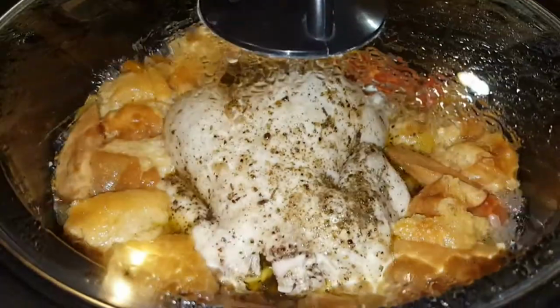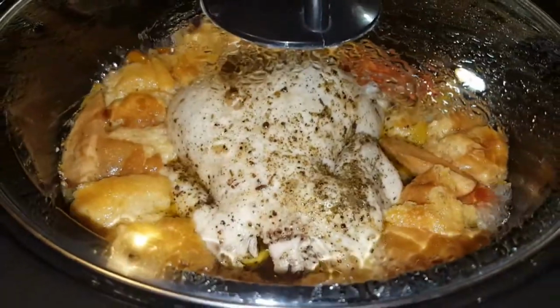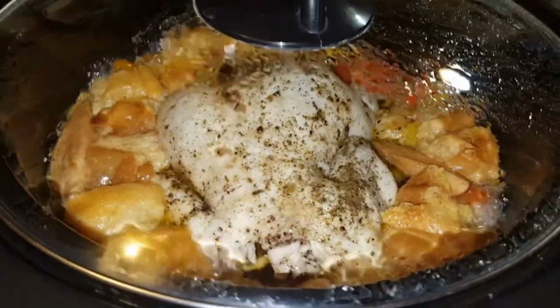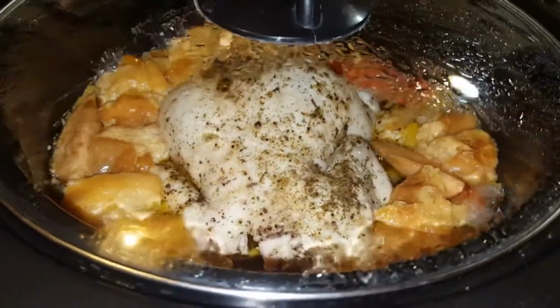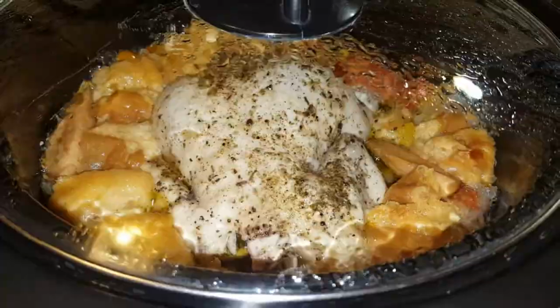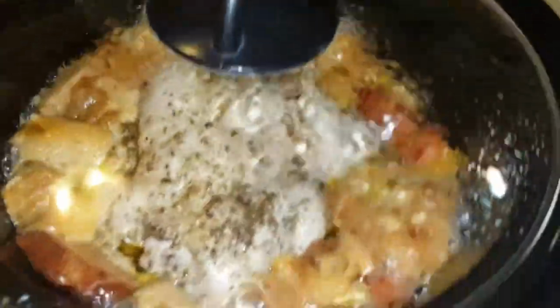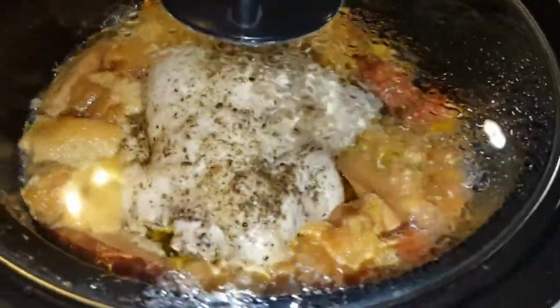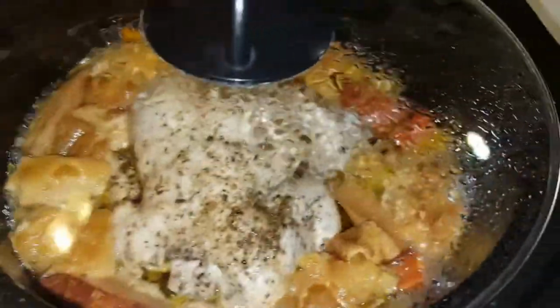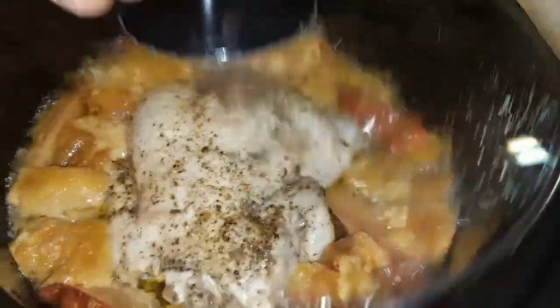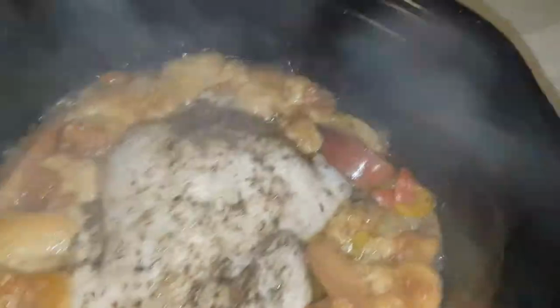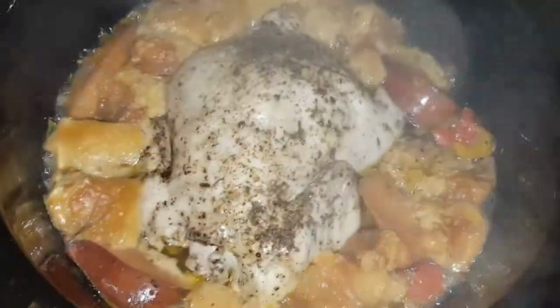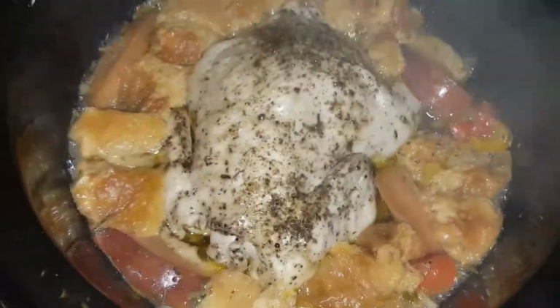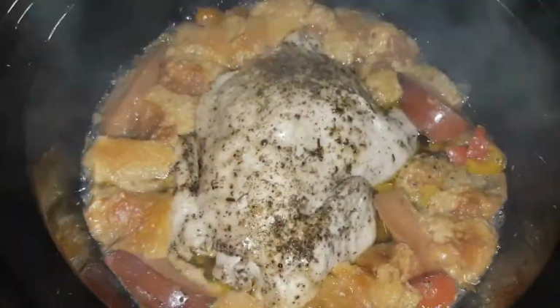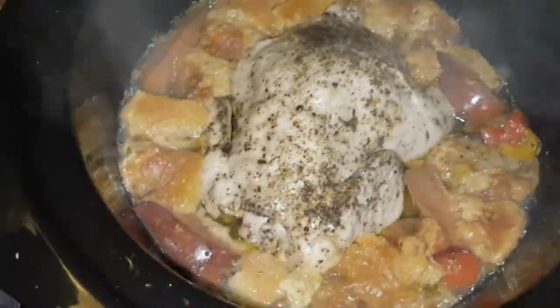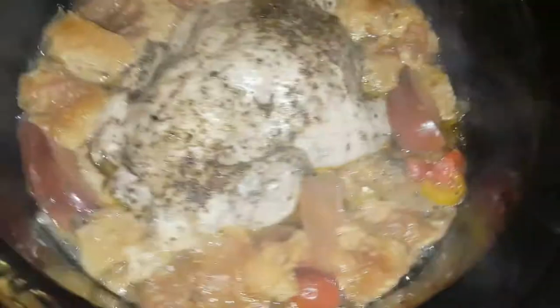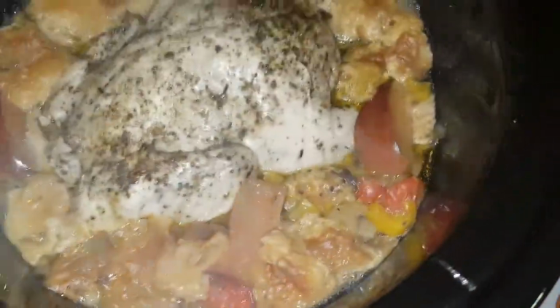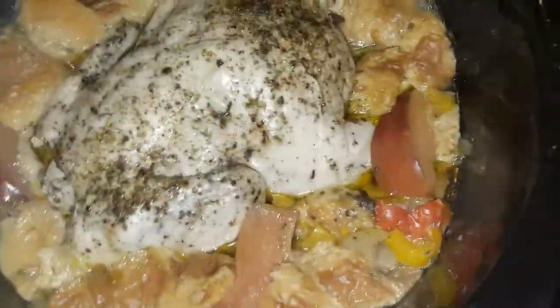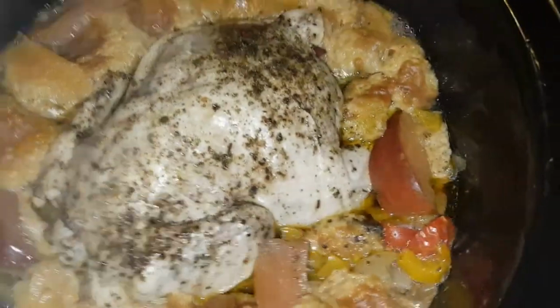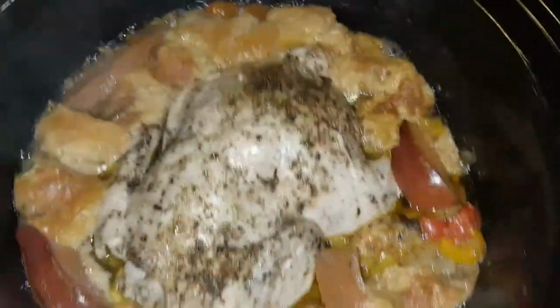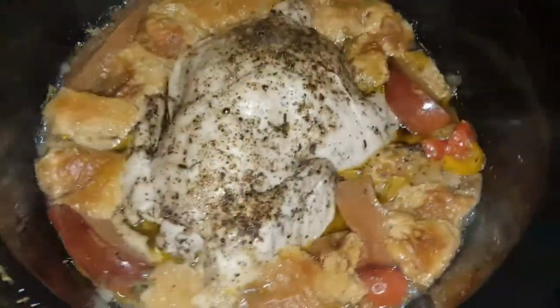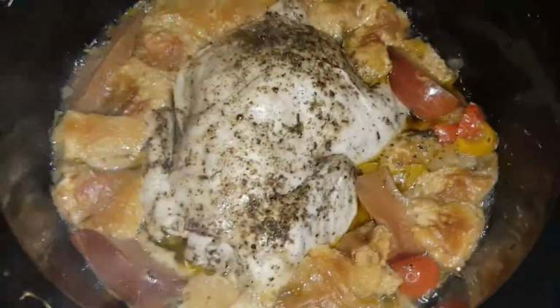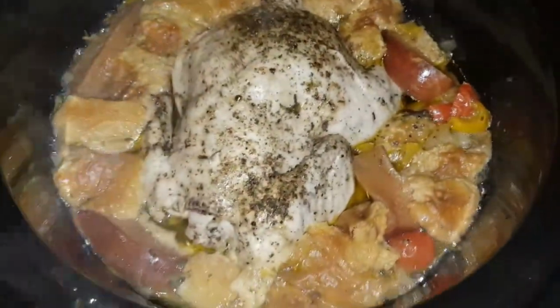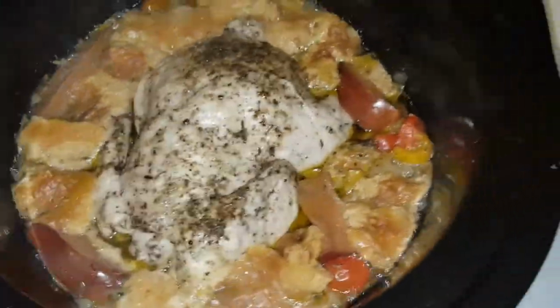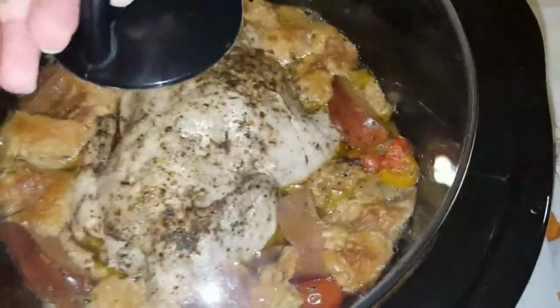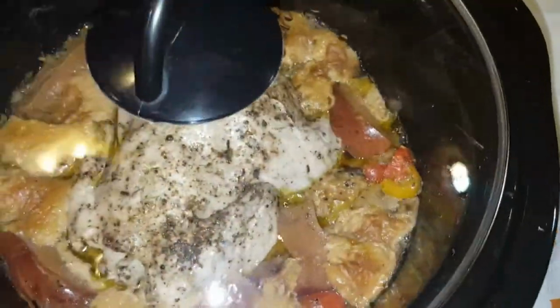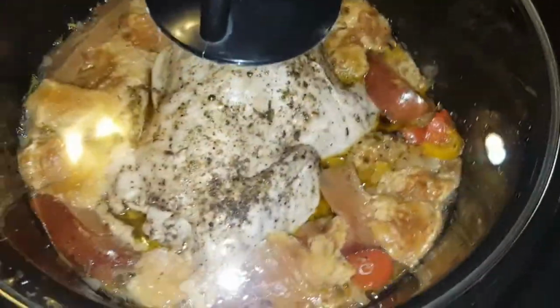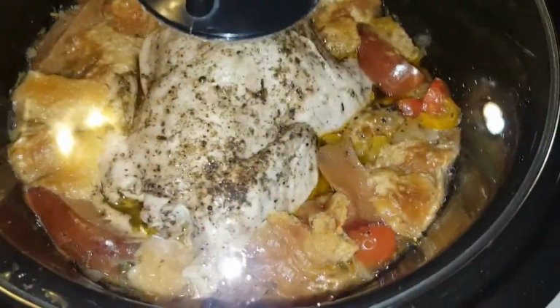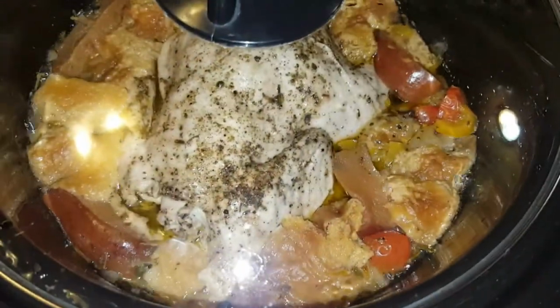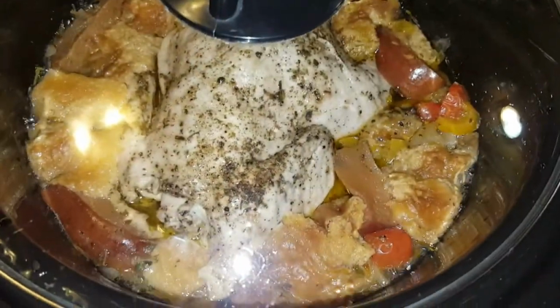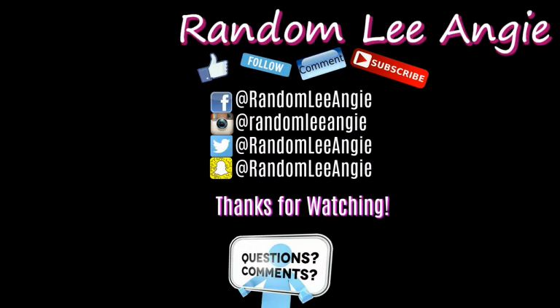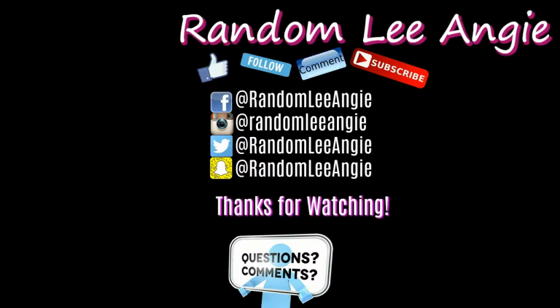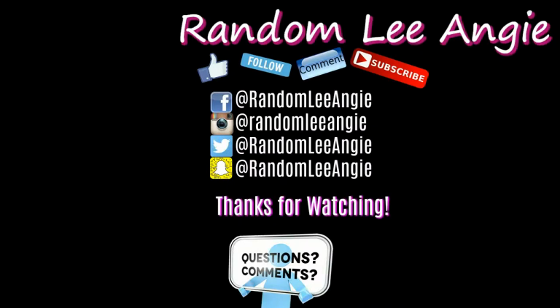This is about two hours later, and this is about the fourth hour here — so now our bird is done, done! Look at all that juice, look at all that flavor. Yes! Happy Thanksgiving everyone, and don't forget to enjoy your bird.